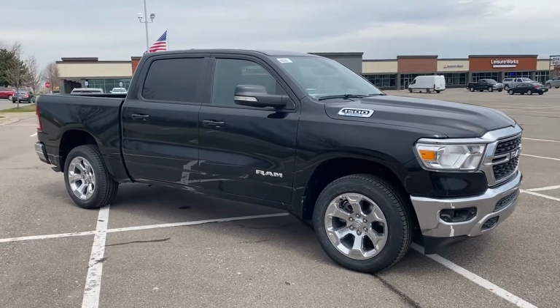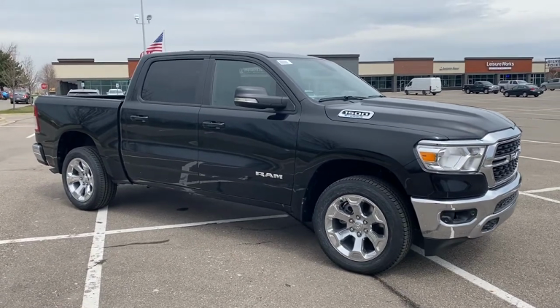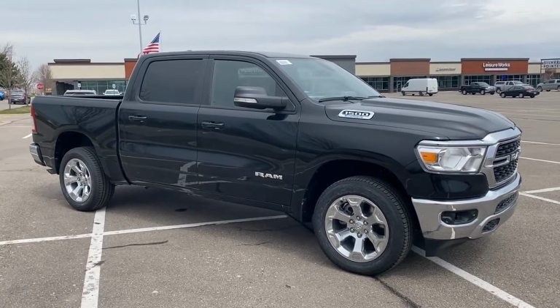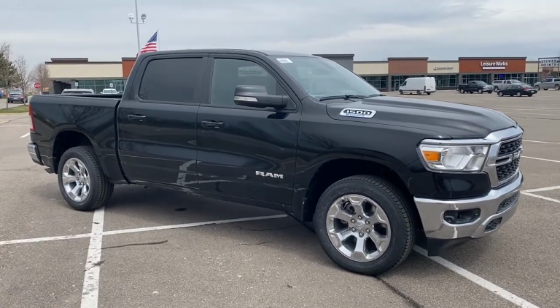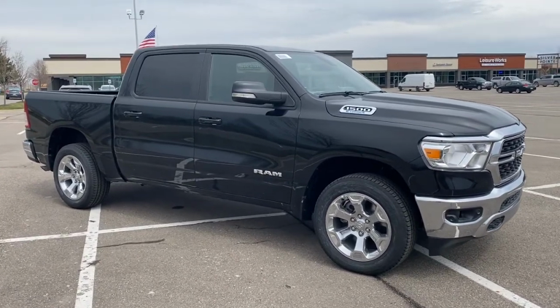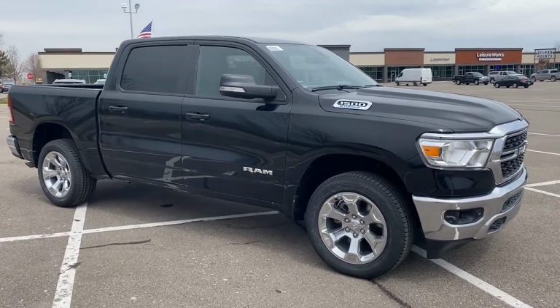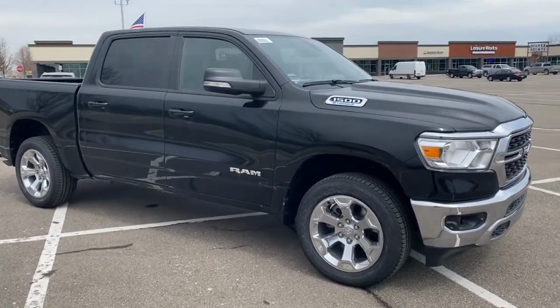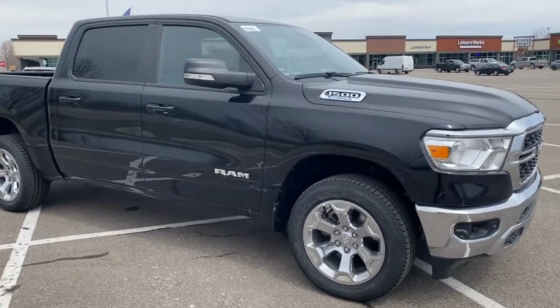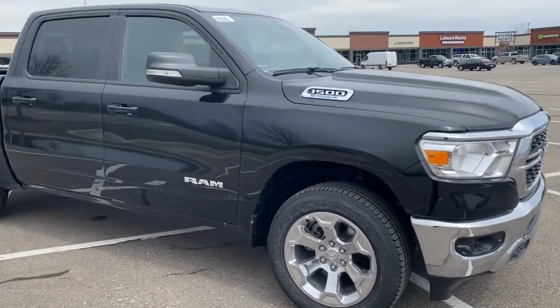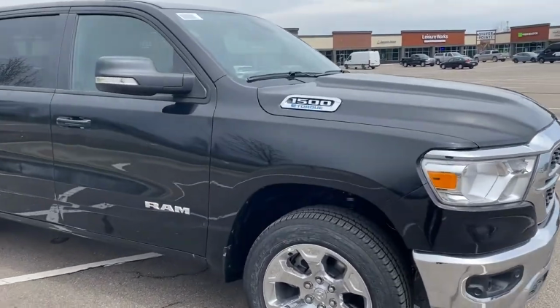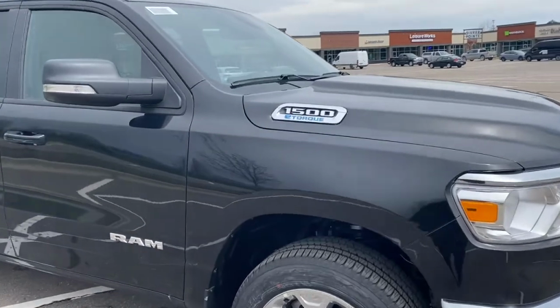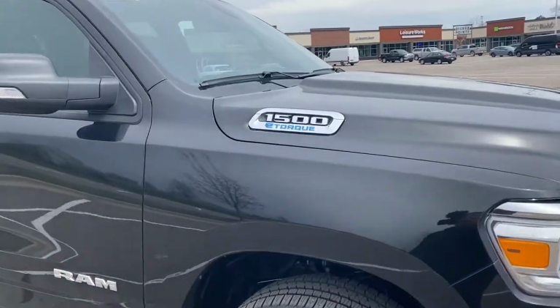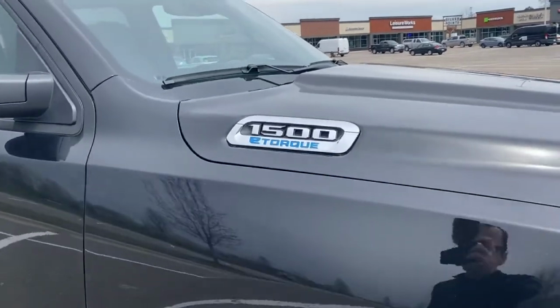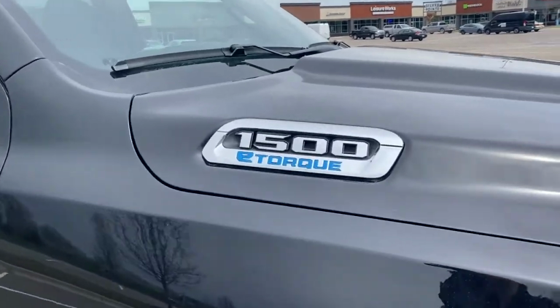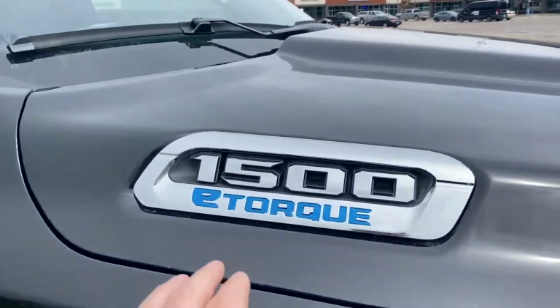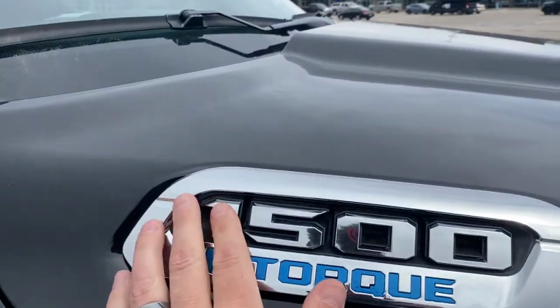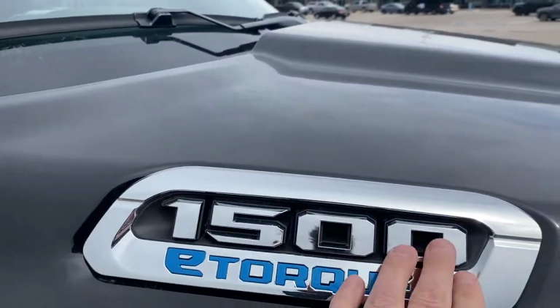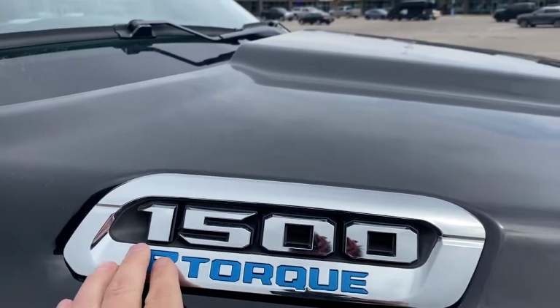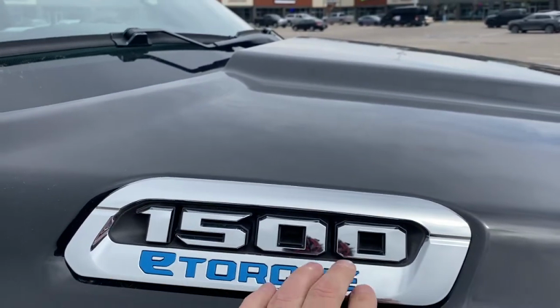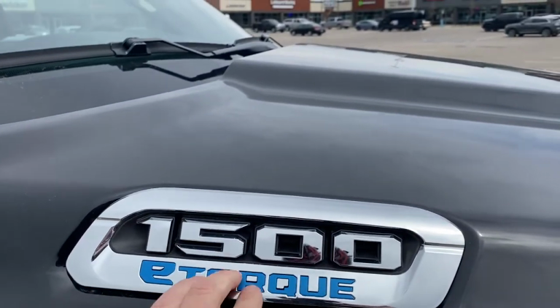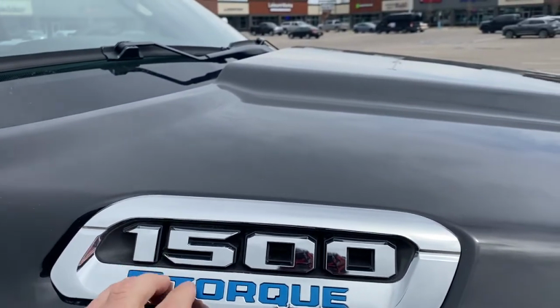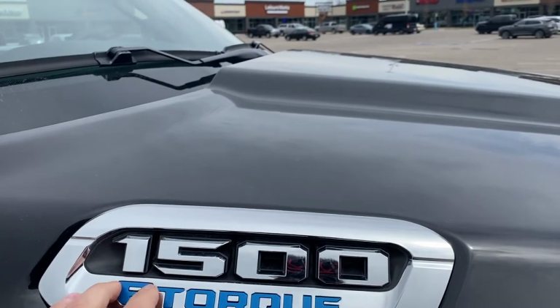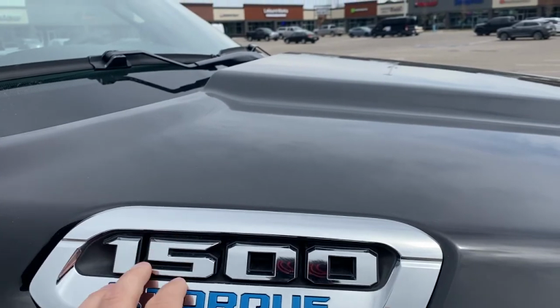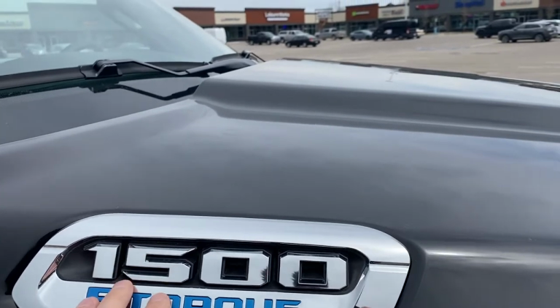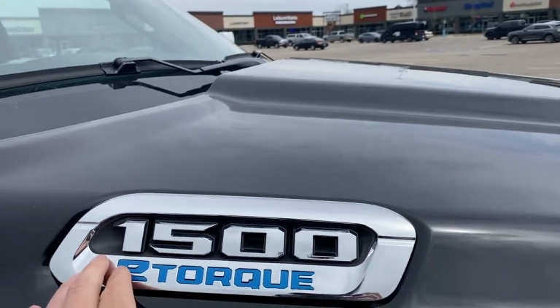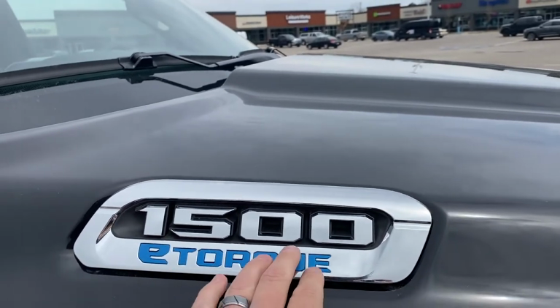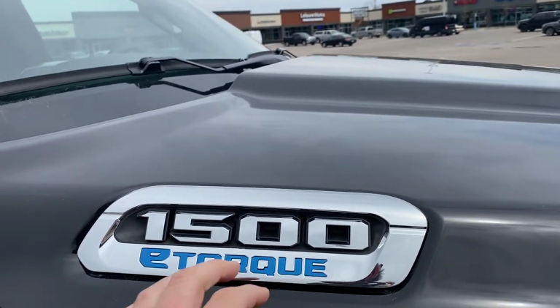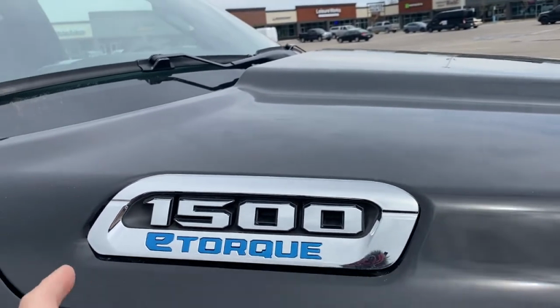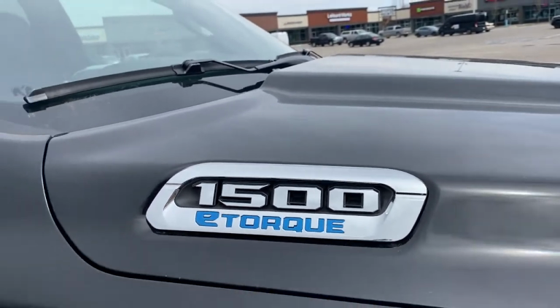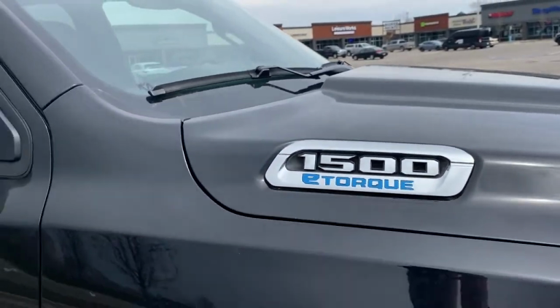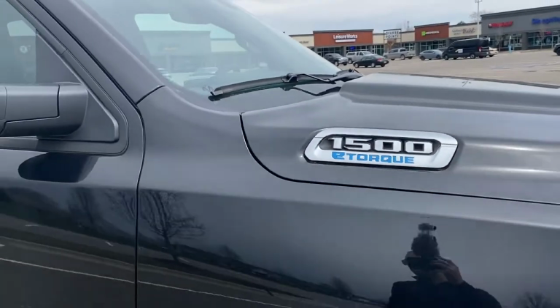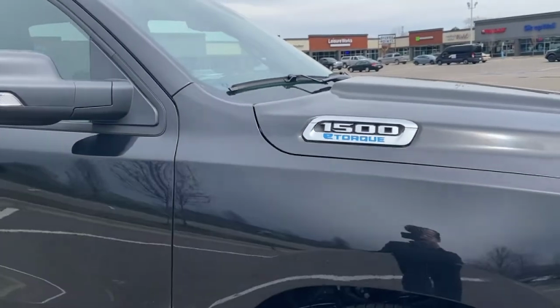Absolutely beautiful car. This is in the brilliant black paint. Here's how we can tell it's a V6 — the 1500 e-torque badge right here. If it were a V8, this would say Hemi e-torque instead of just e-torque. So it's a V6.